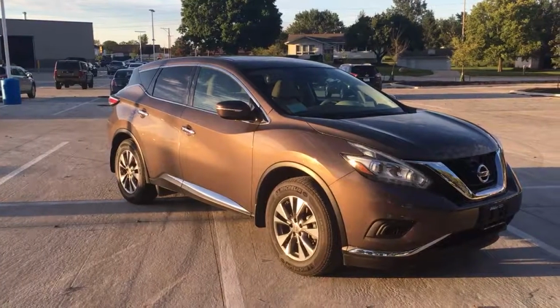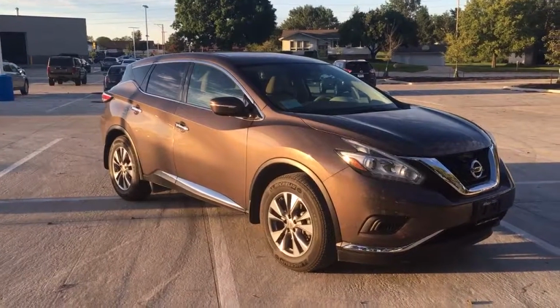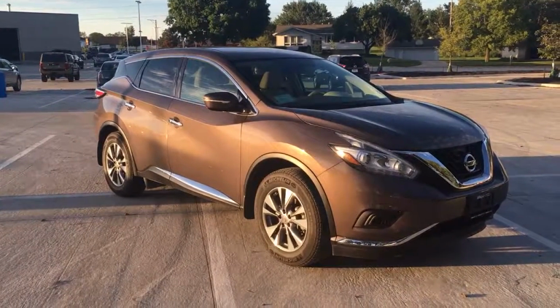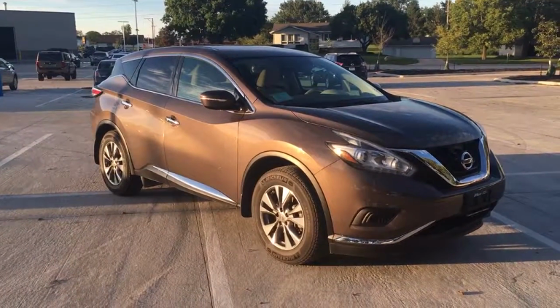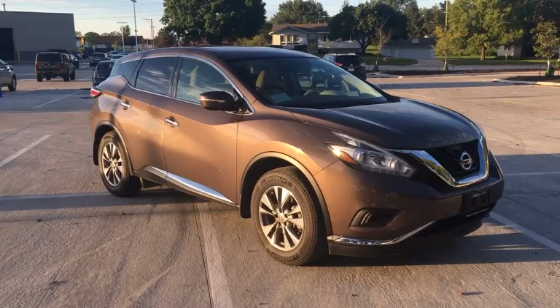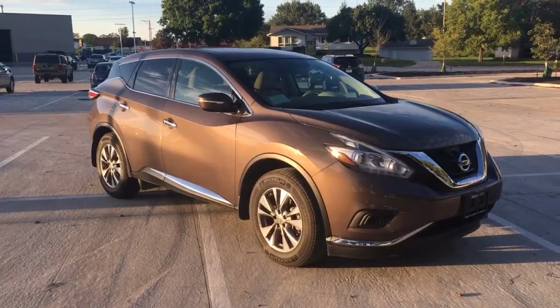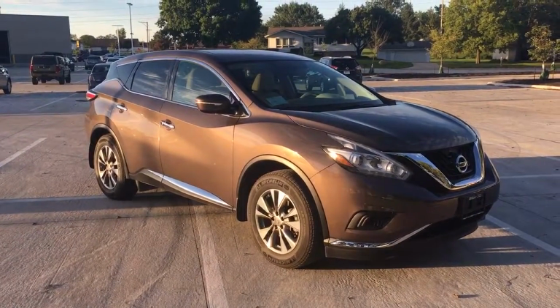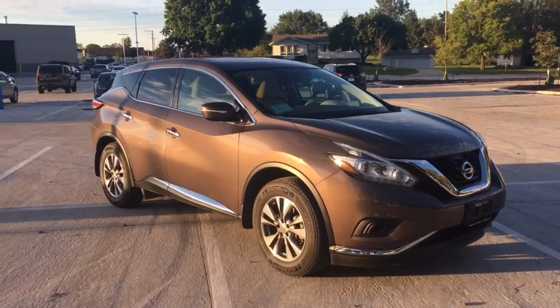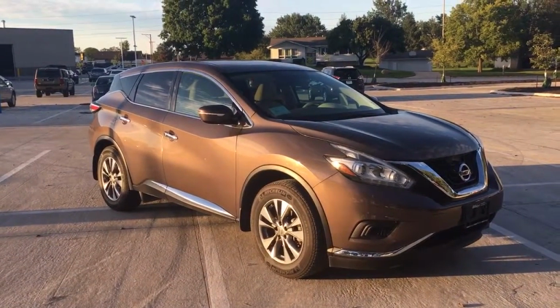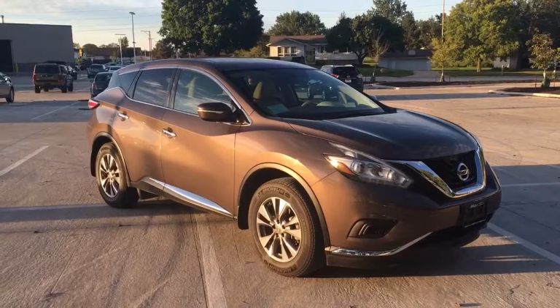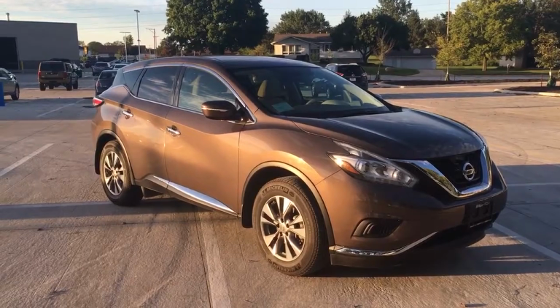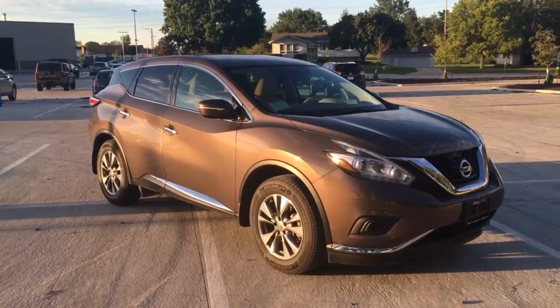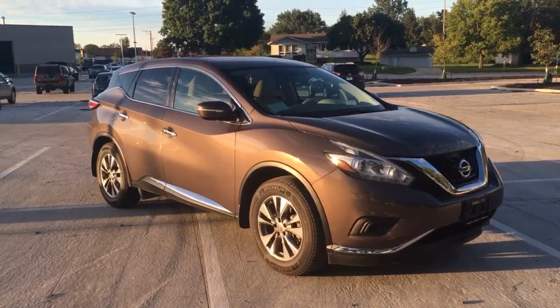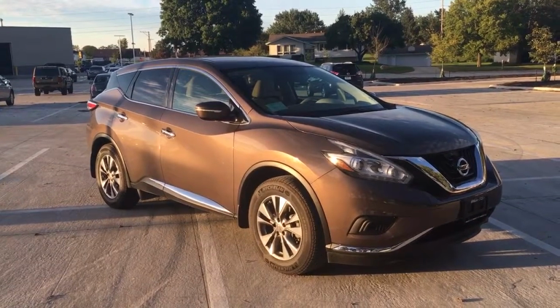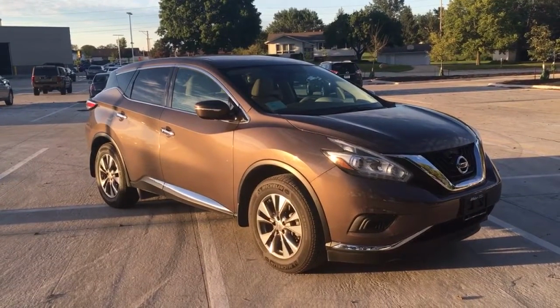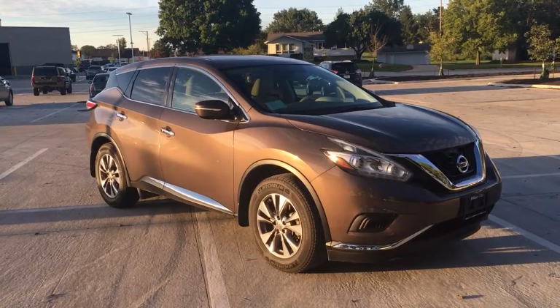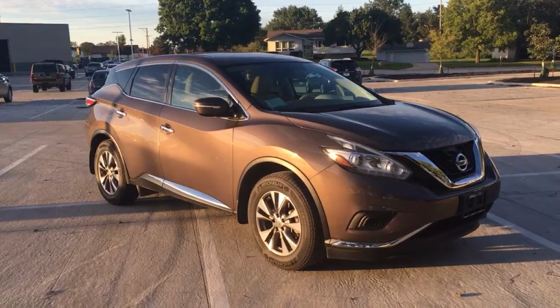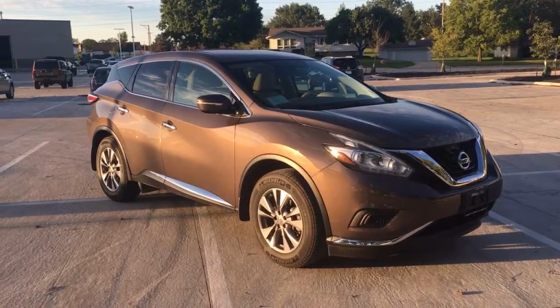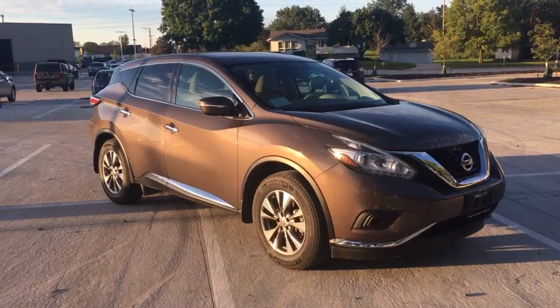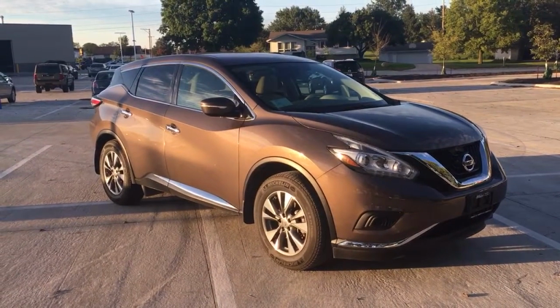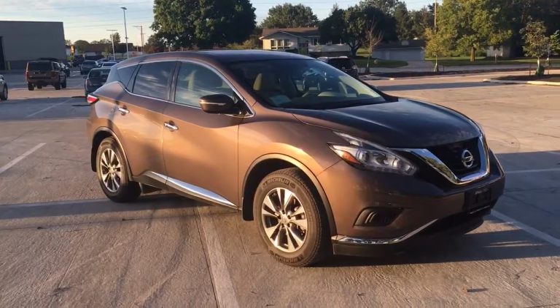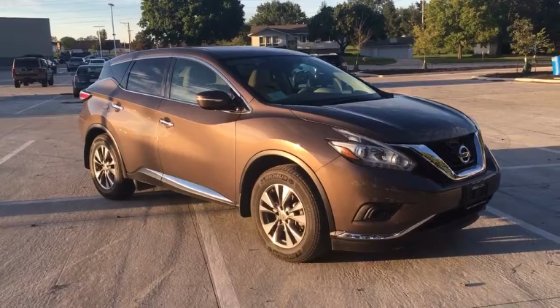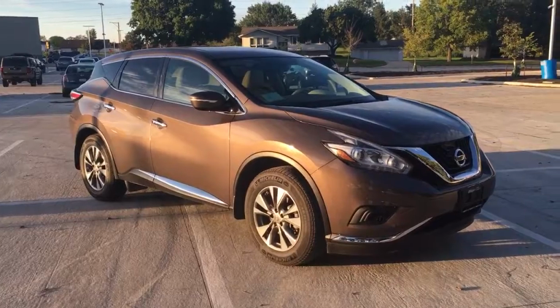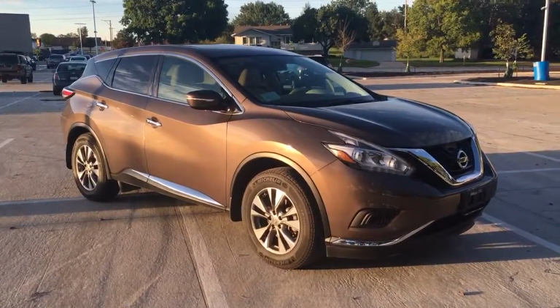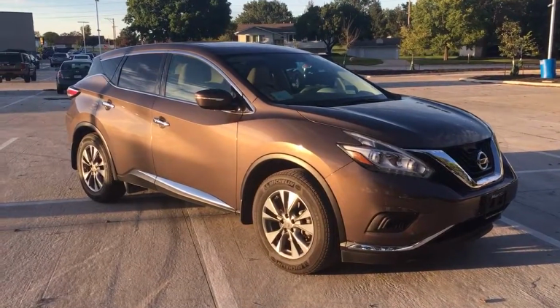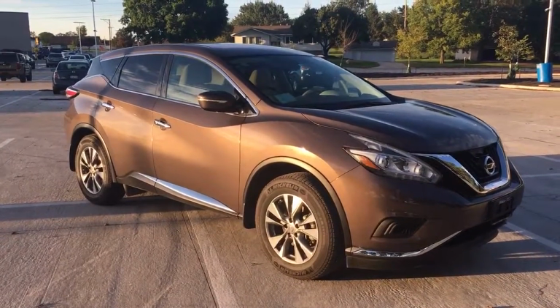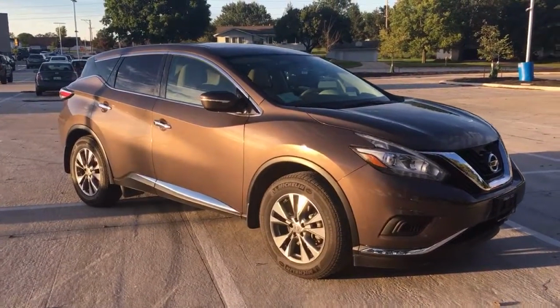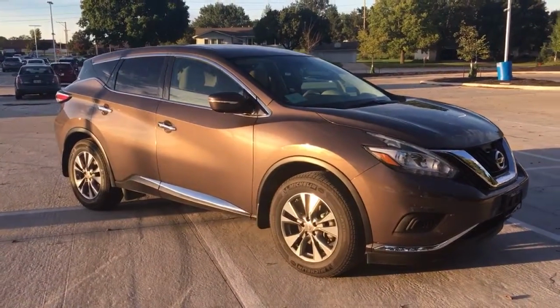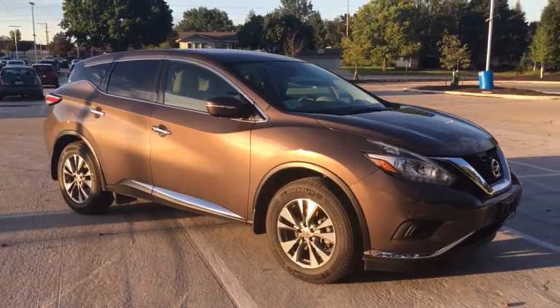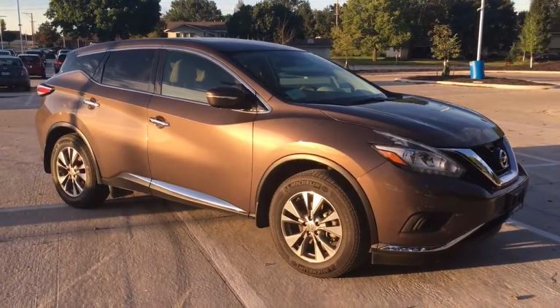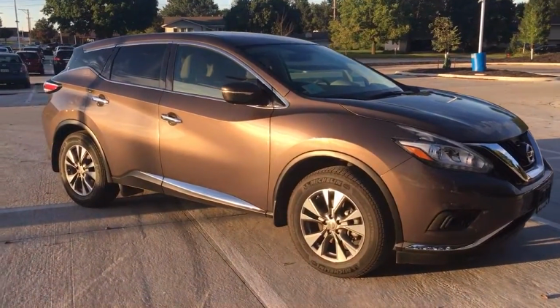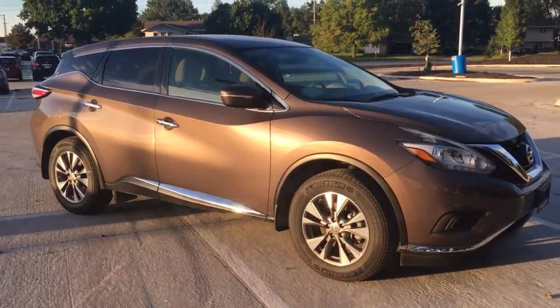Hi, Dan. This is Tyler Hanning at Dave Wright Nissan Subaru. Just wanted to send this quick video. I have been looking for the perfect Murano and I think I found it. This is the 2015 Nissan Murano S trim level.